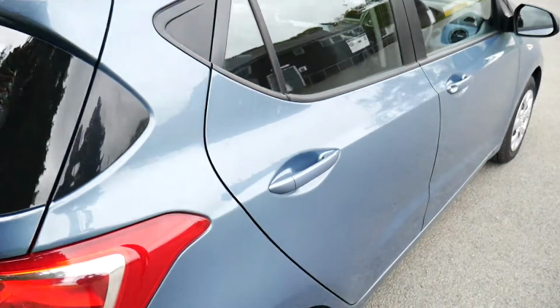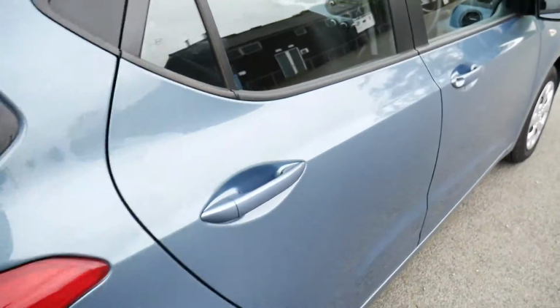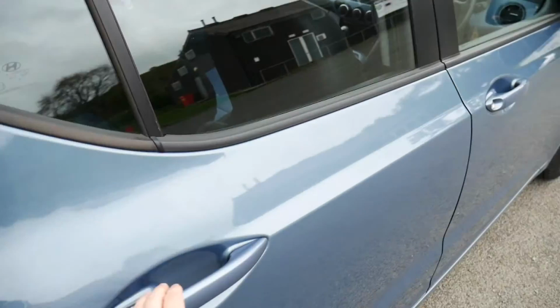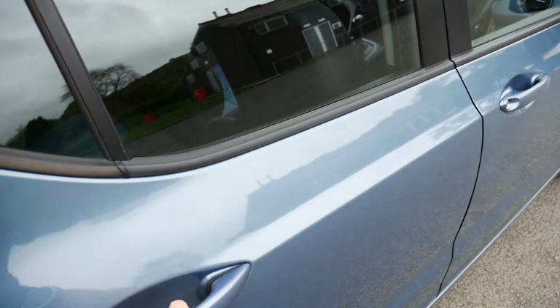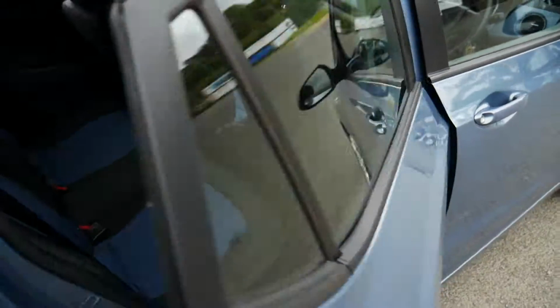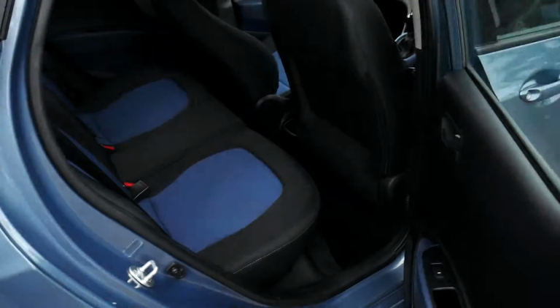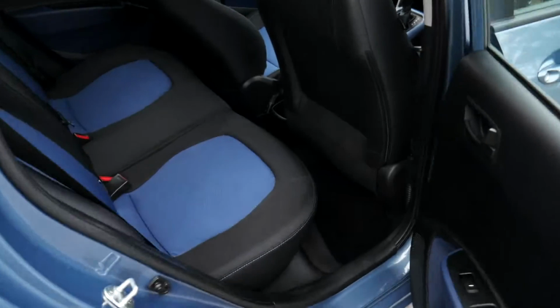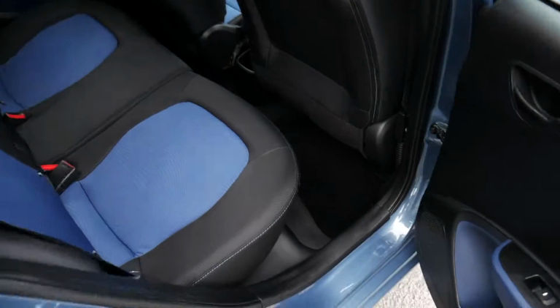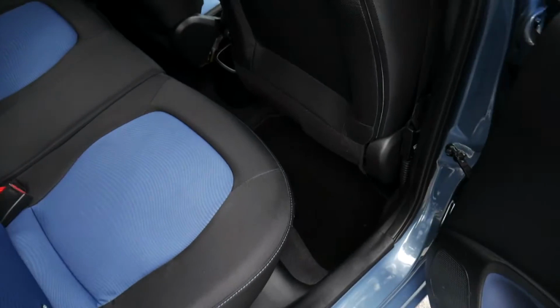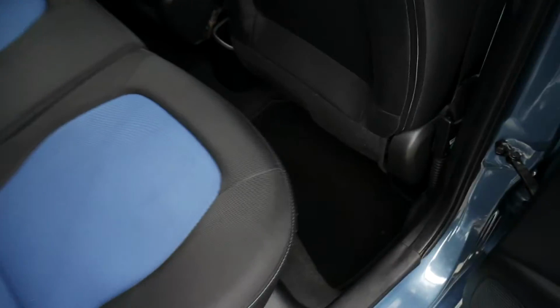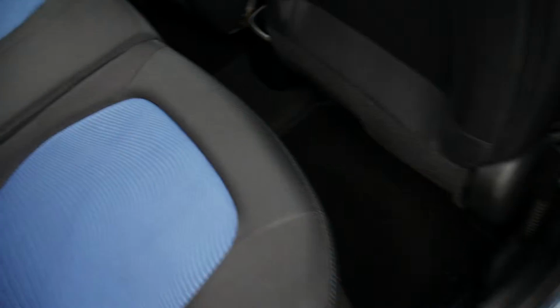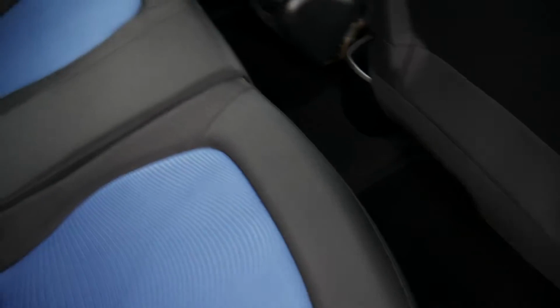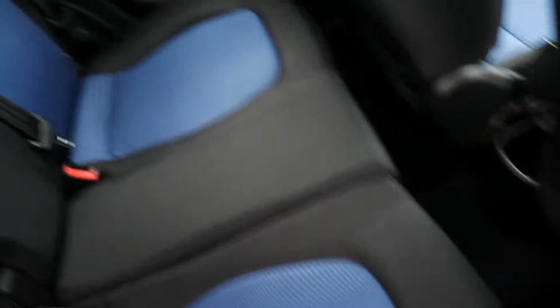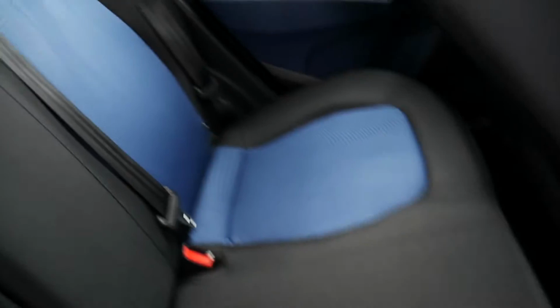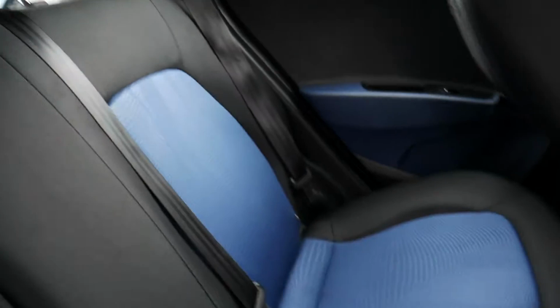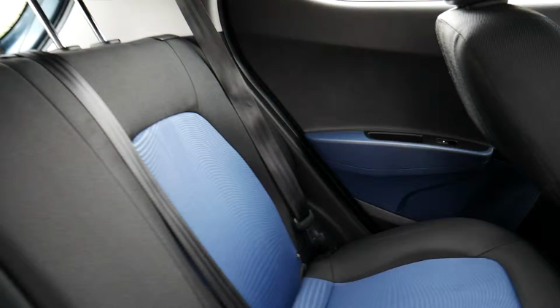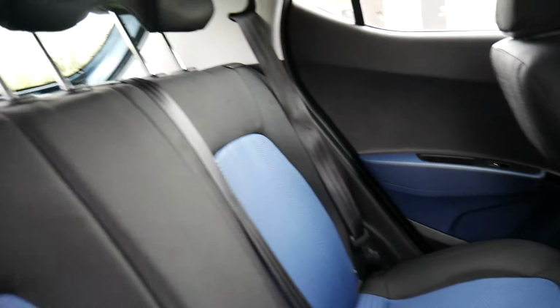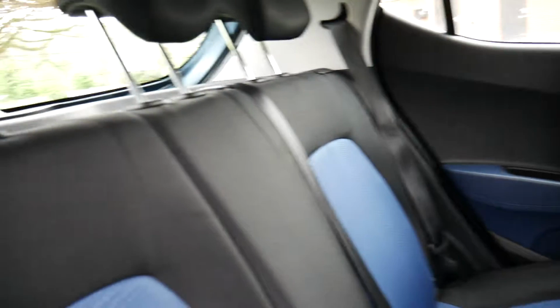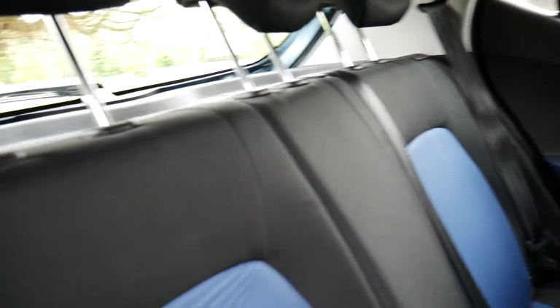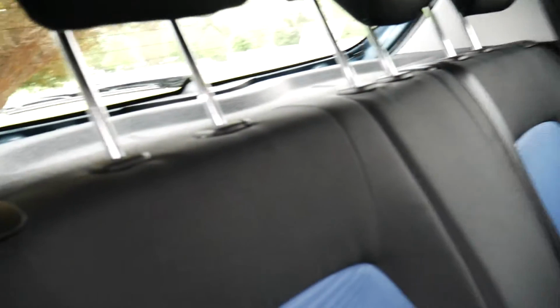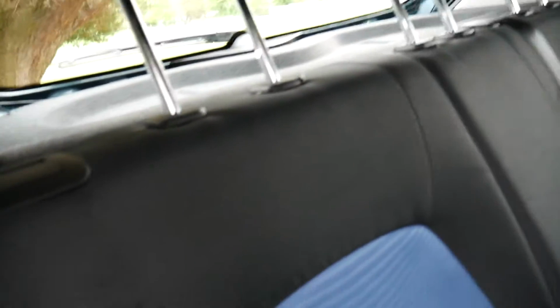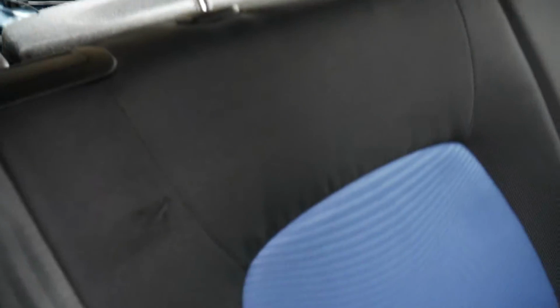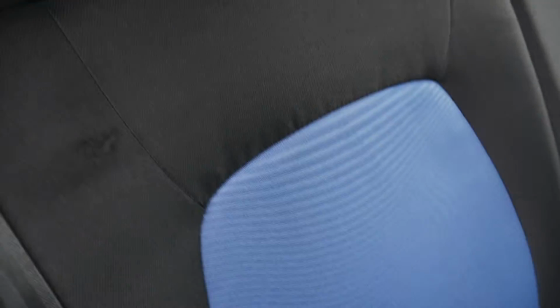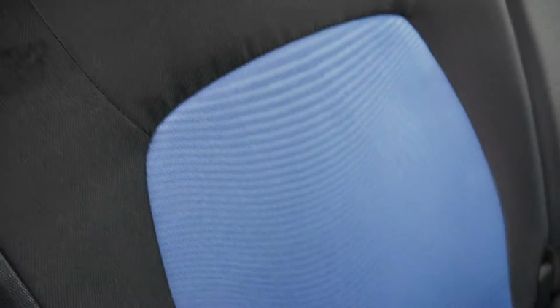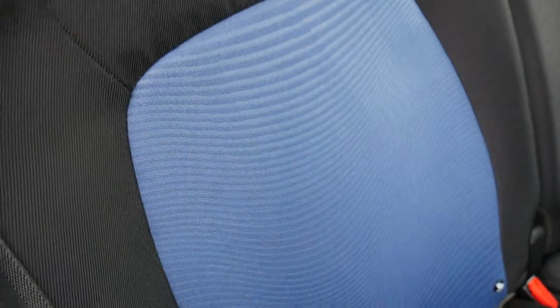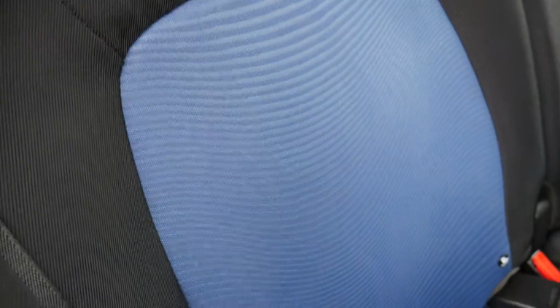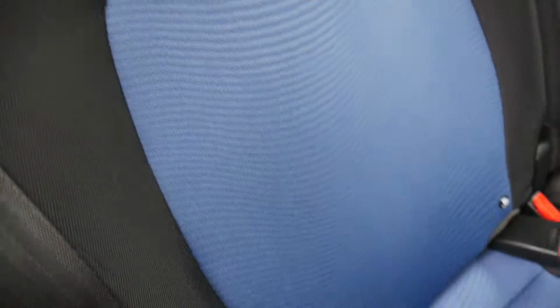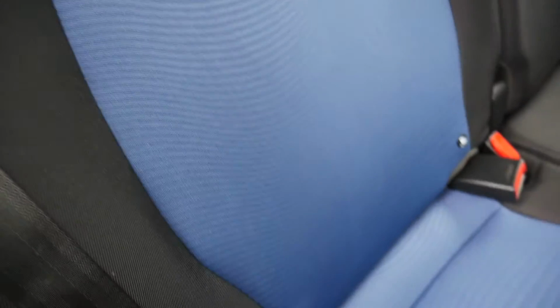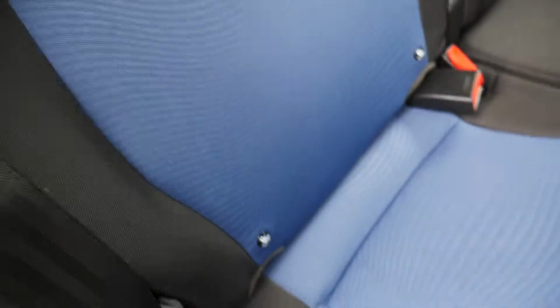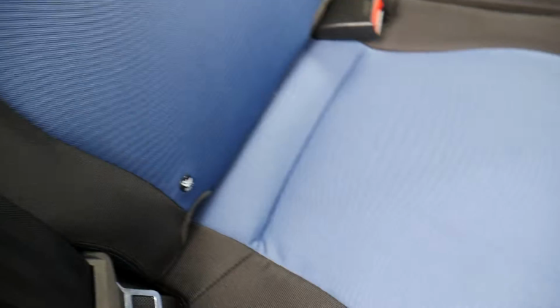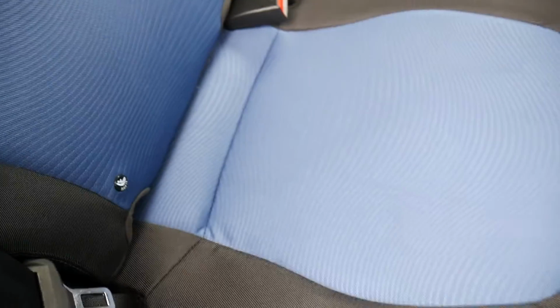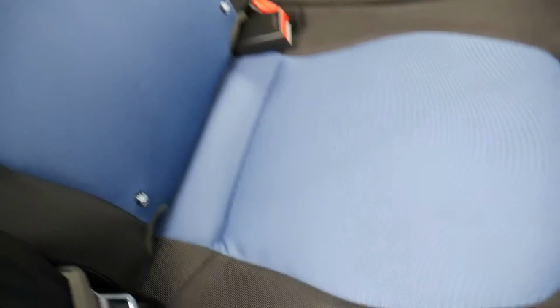Coming around the side of the vehicle, throughout you've got this black cloth upholstery with a blue accent down the middle.